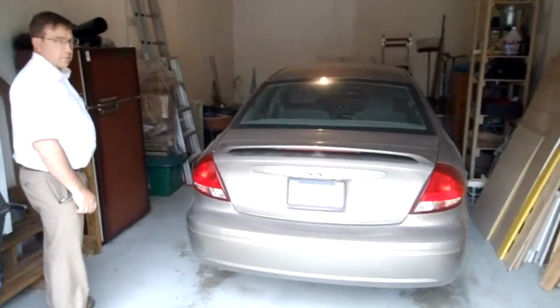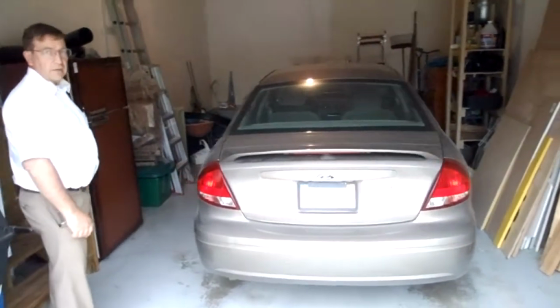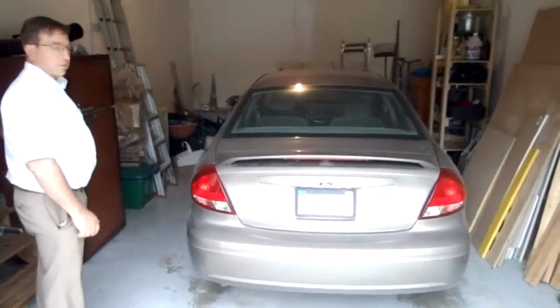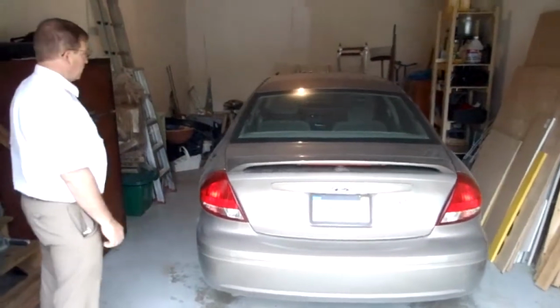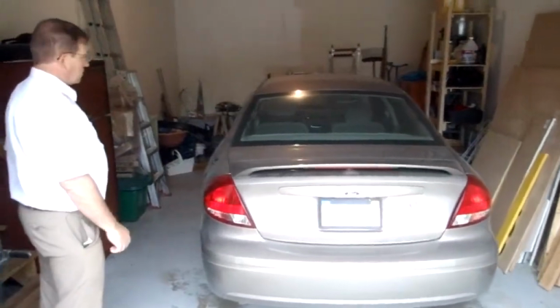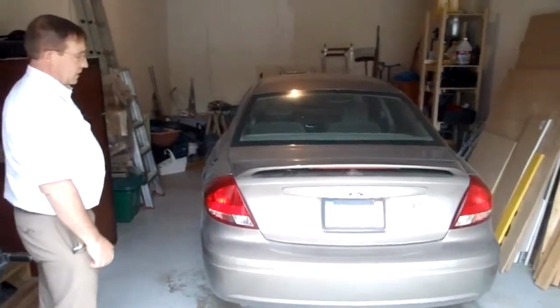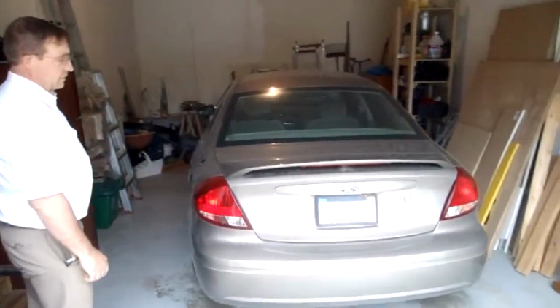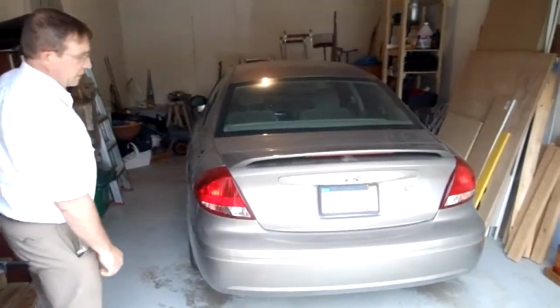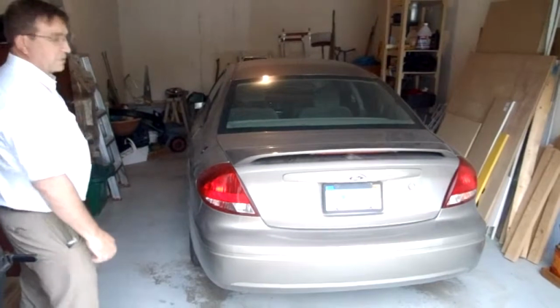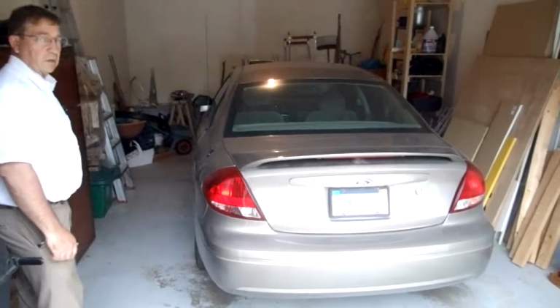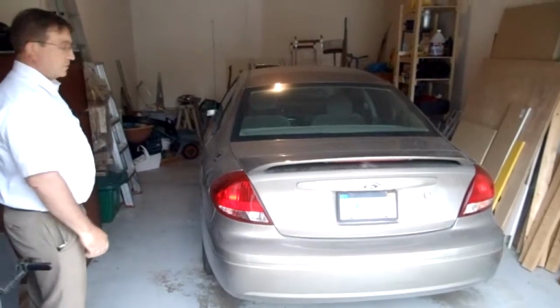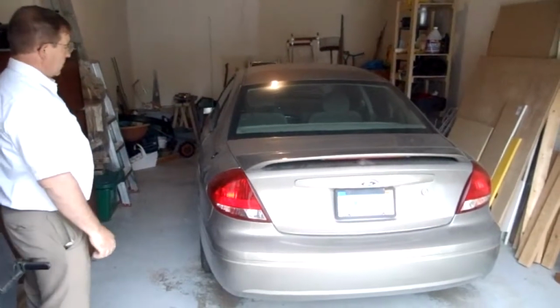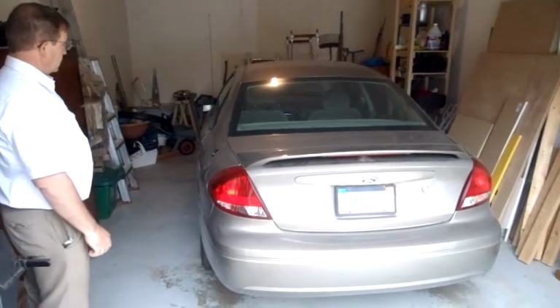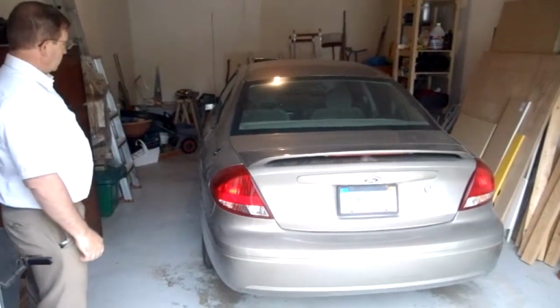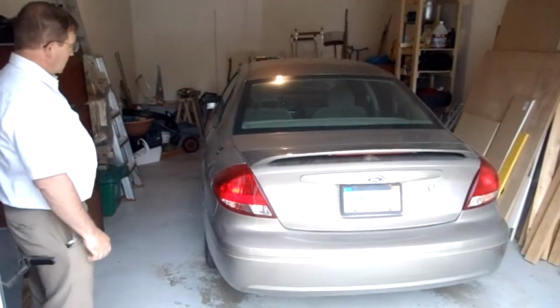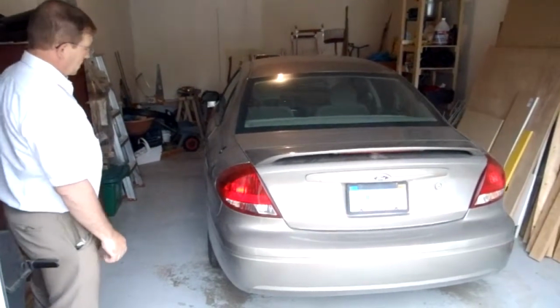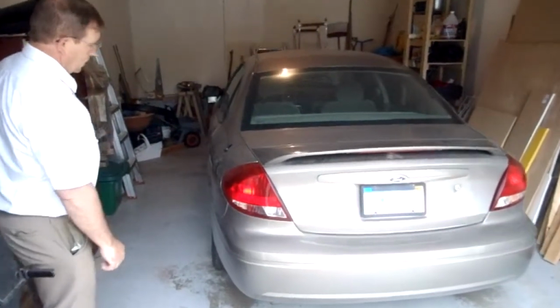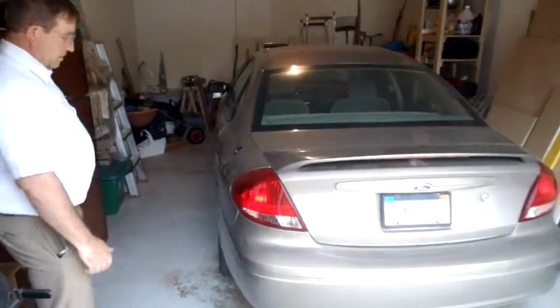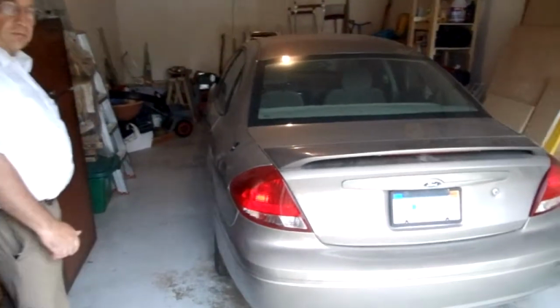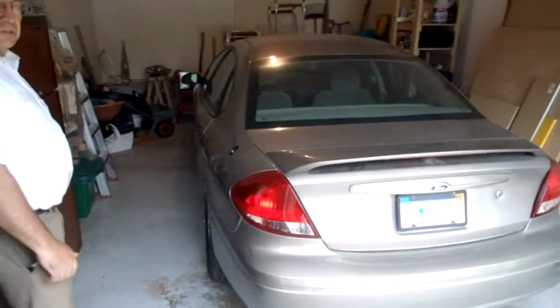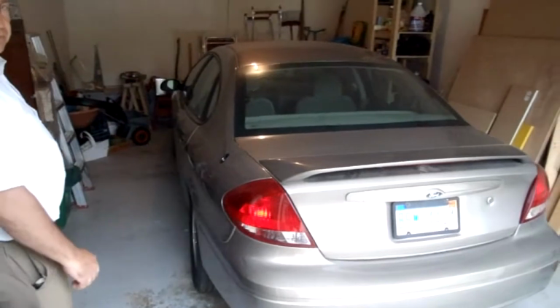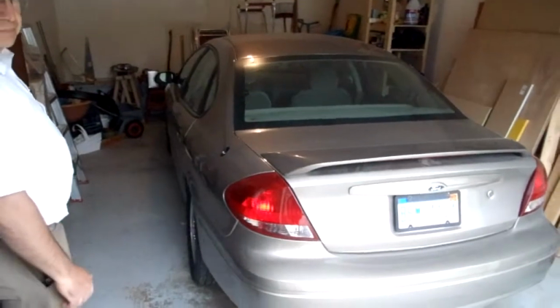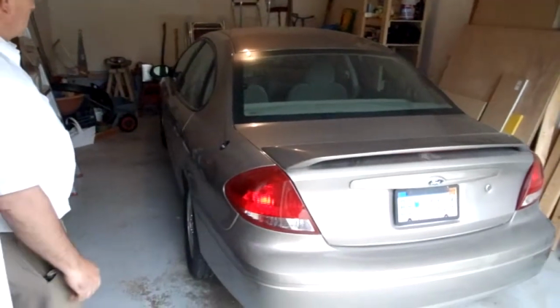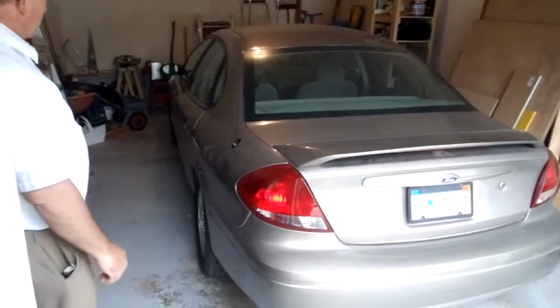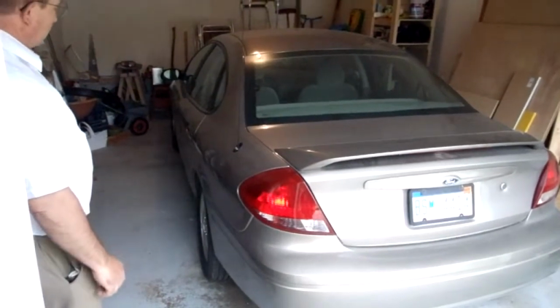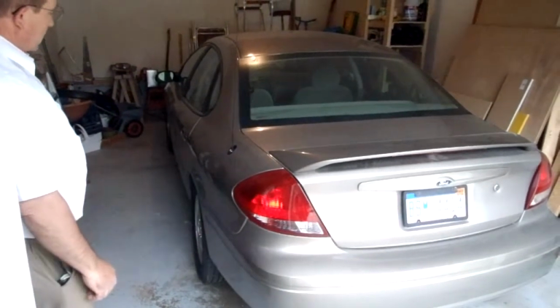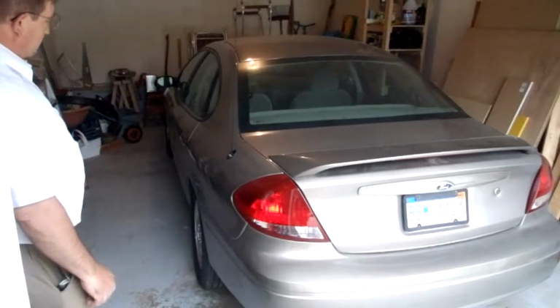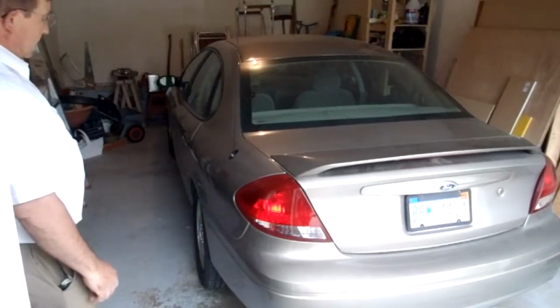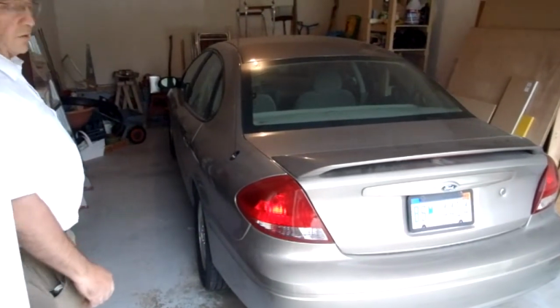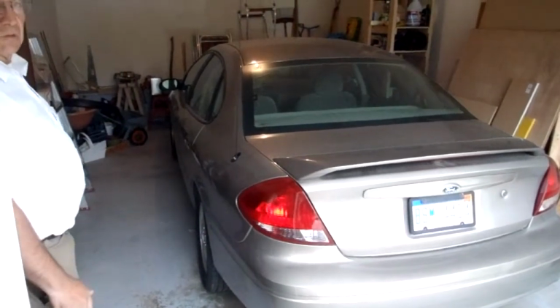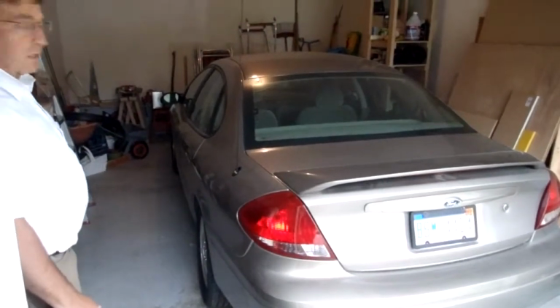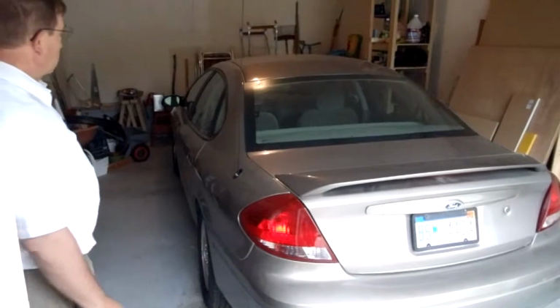It's only got a little over 5,100 miles on it — not 51,000, it's 5,100 miles. The car's in exceptionally good shape. It's got a couple of little door dings in it, but other than that I couldn't find anything wrong with the car whatsoever.